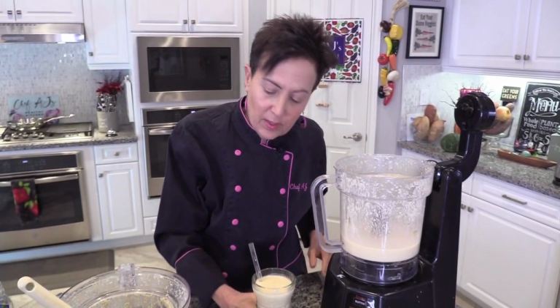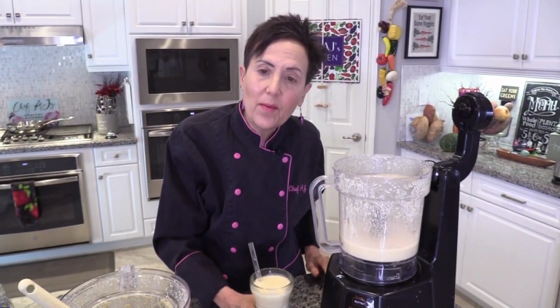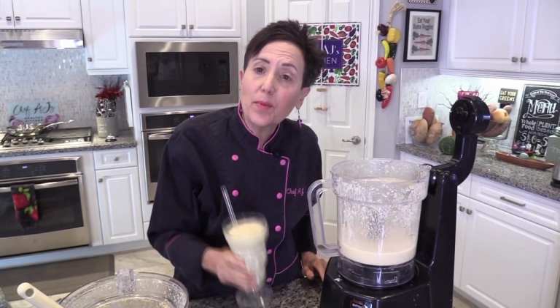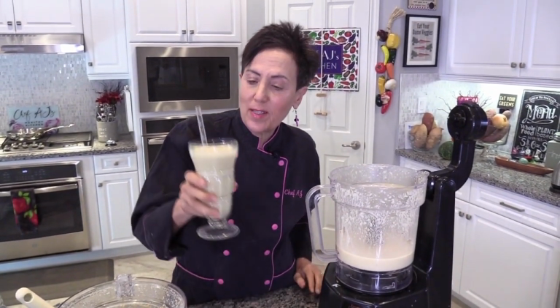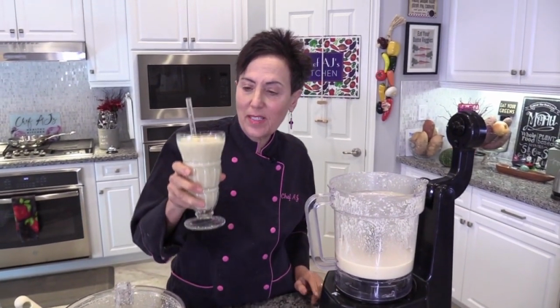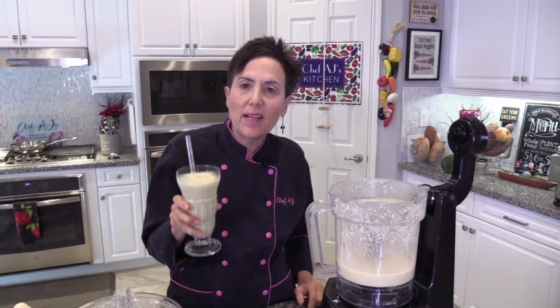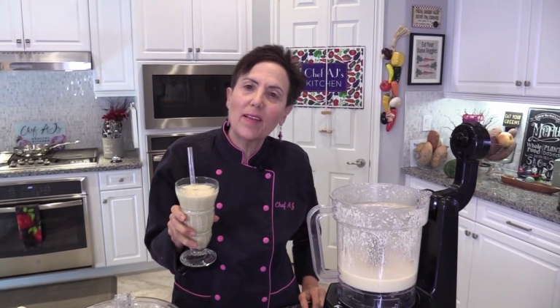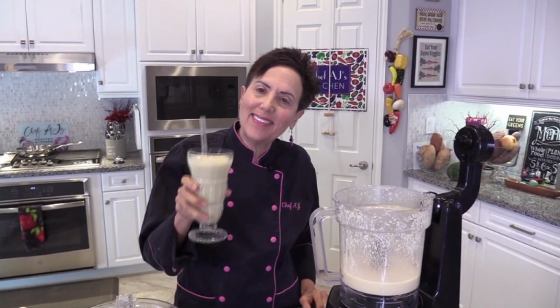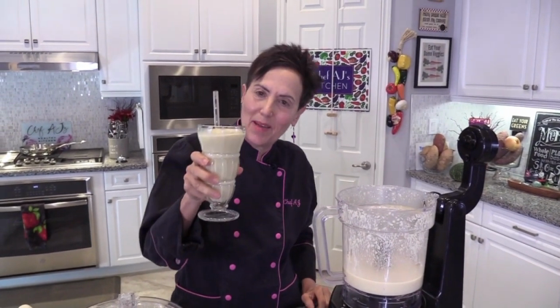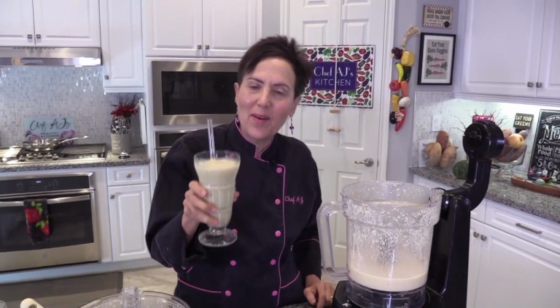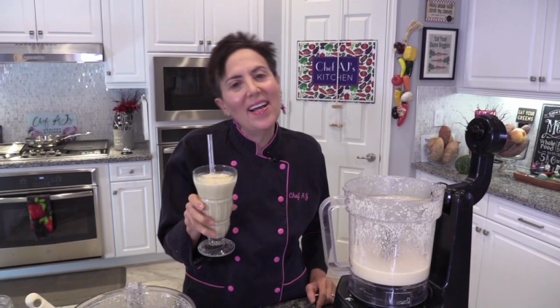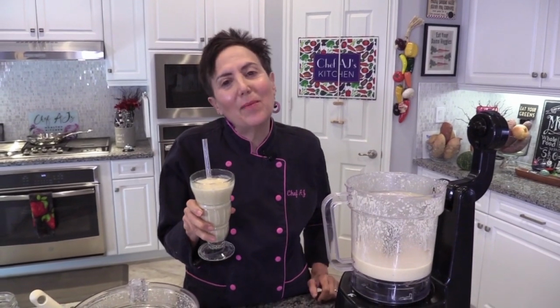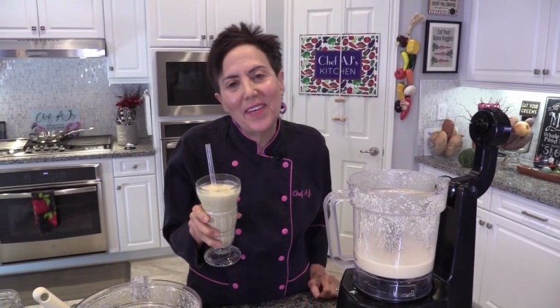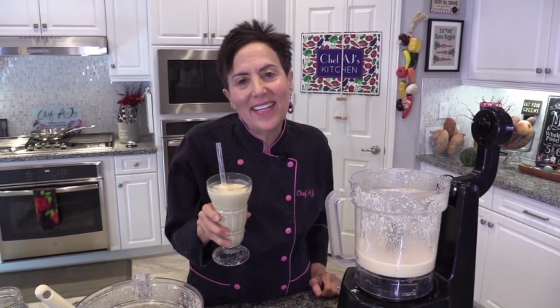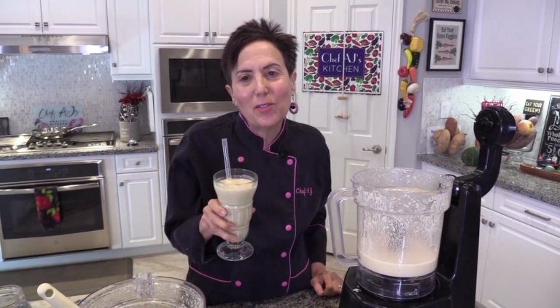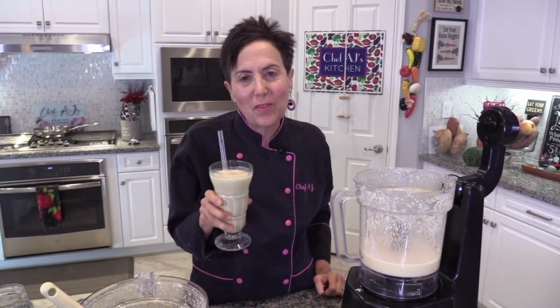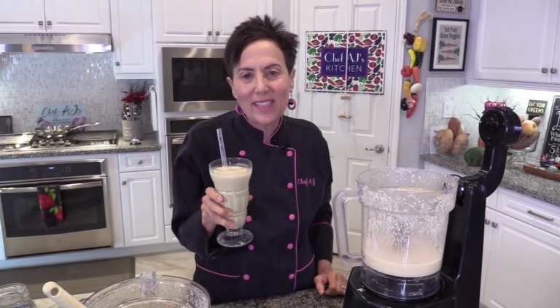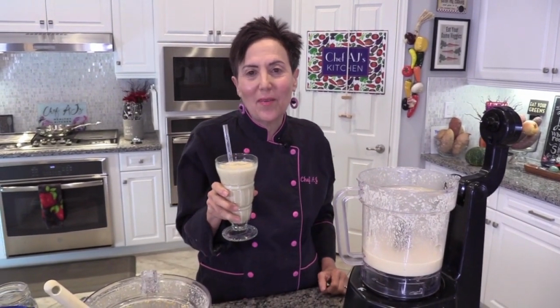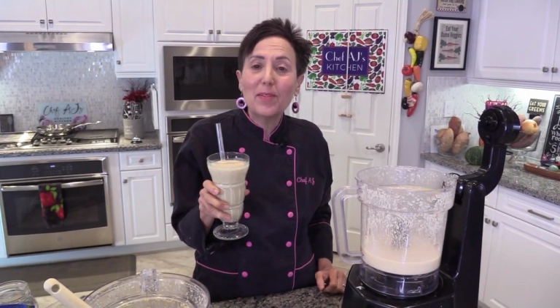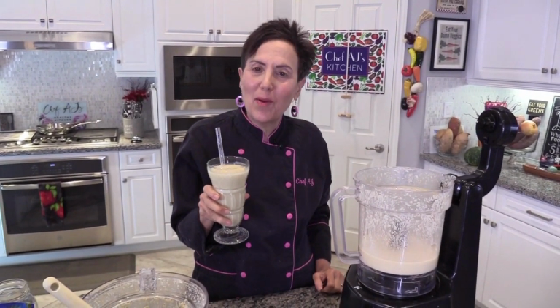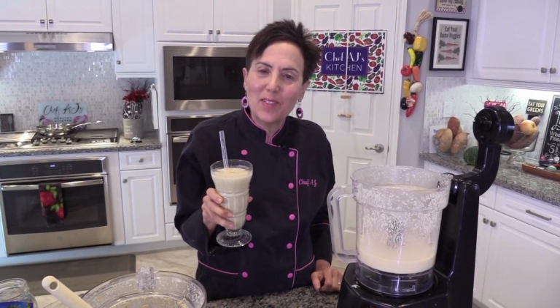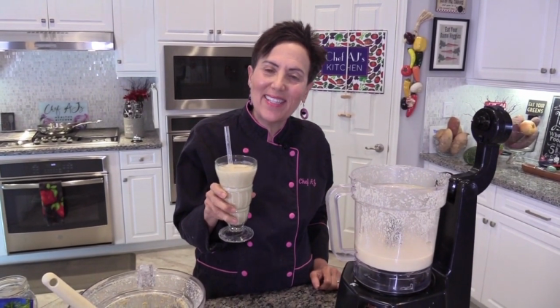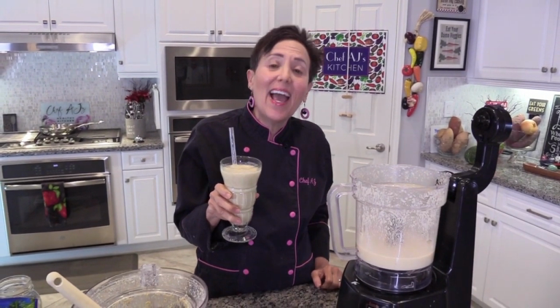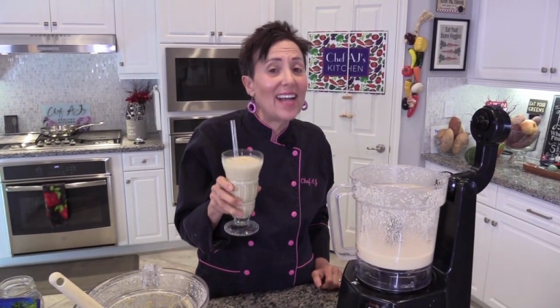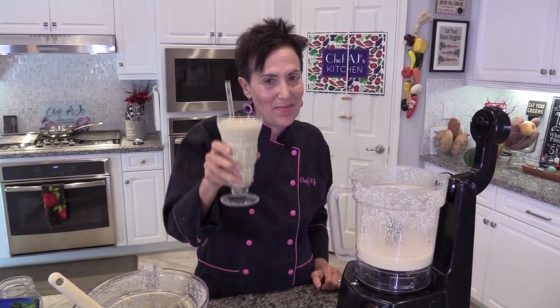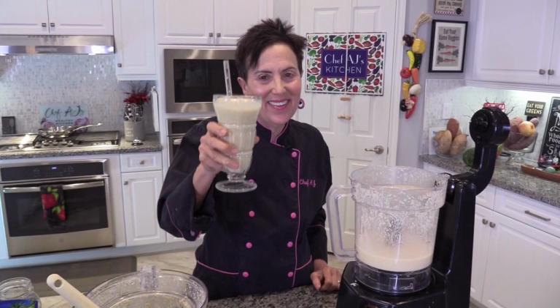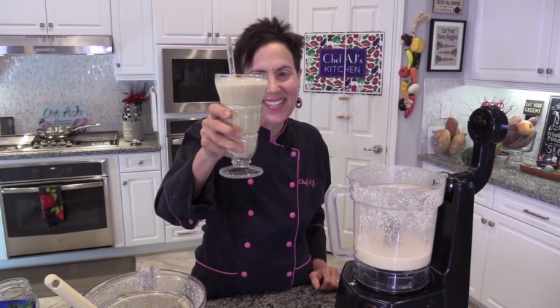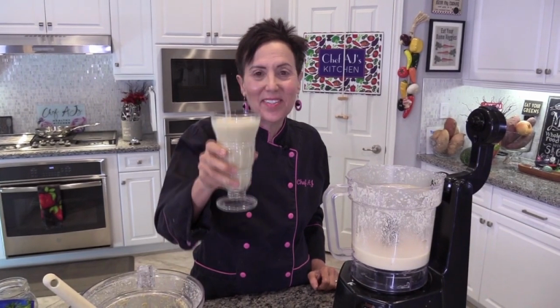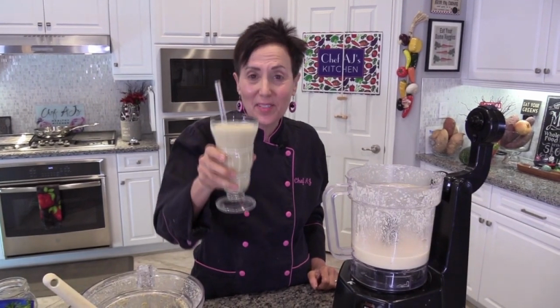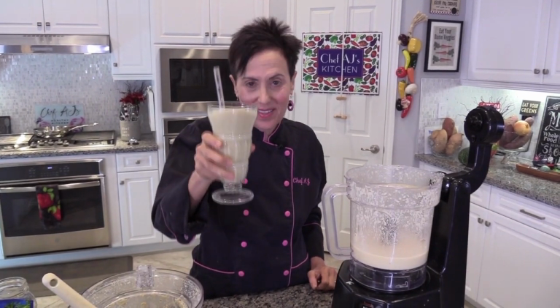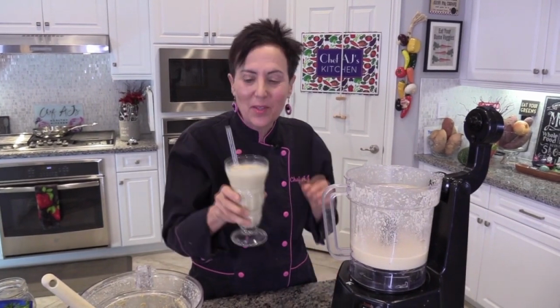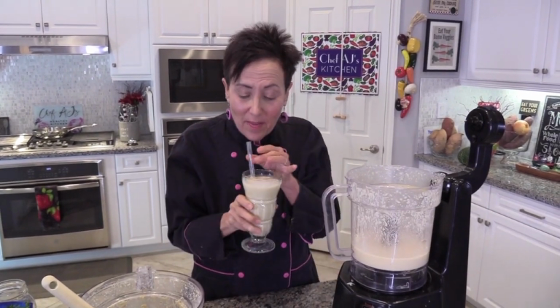I hope you'll try this recipe and if you like it, let me know. I'm Chef AJ. Thank you so much for watching another episode of Weight Loss Wednesday. I make healthy taste delicious. To your health.